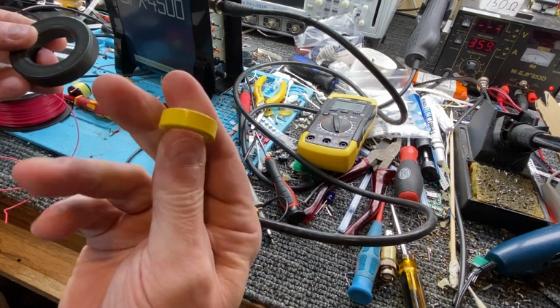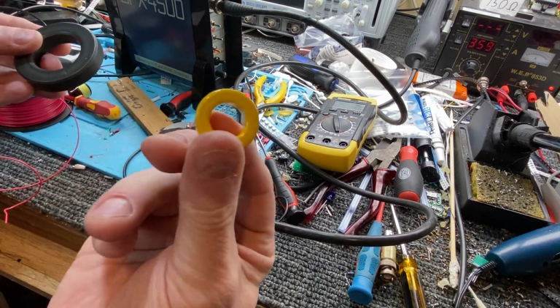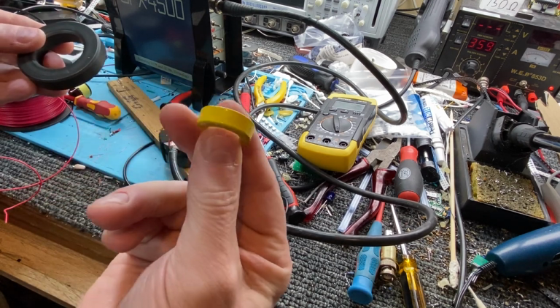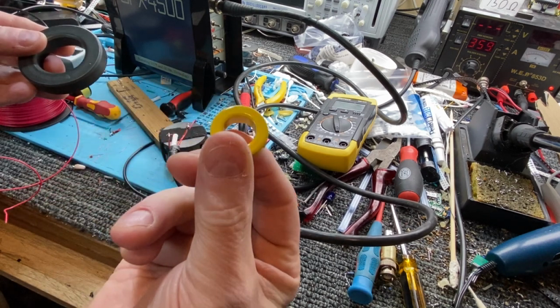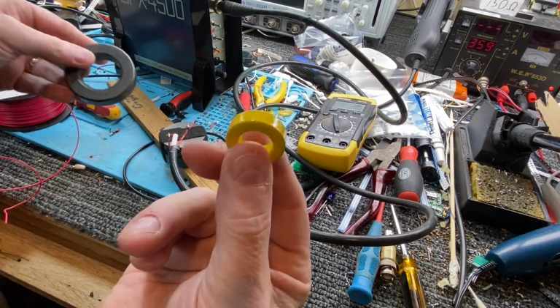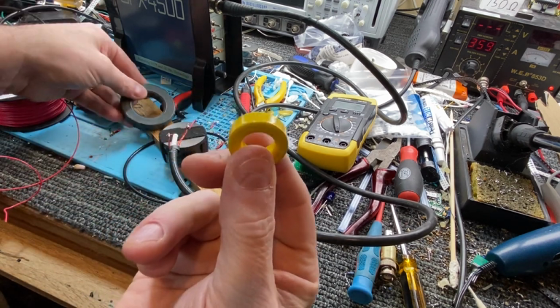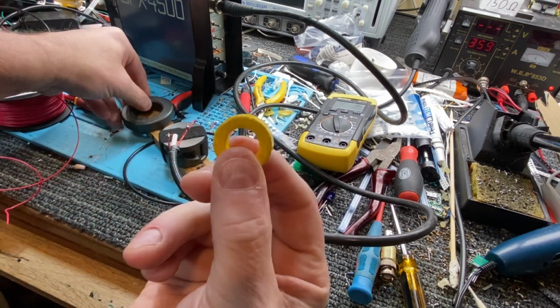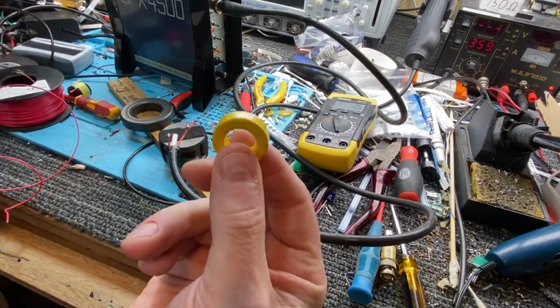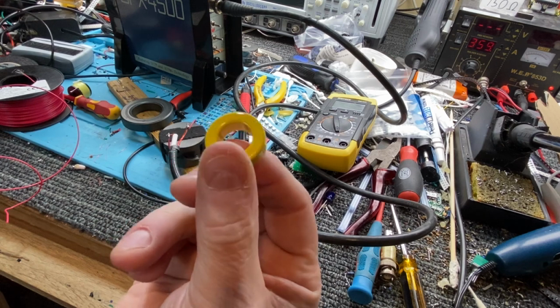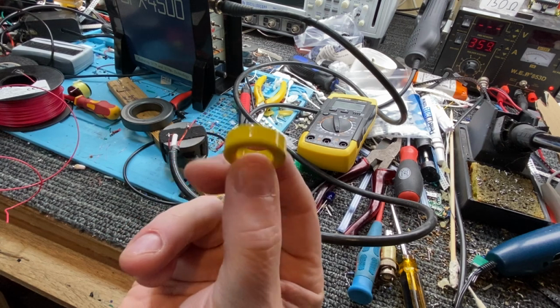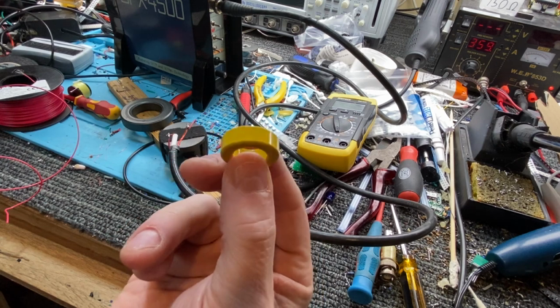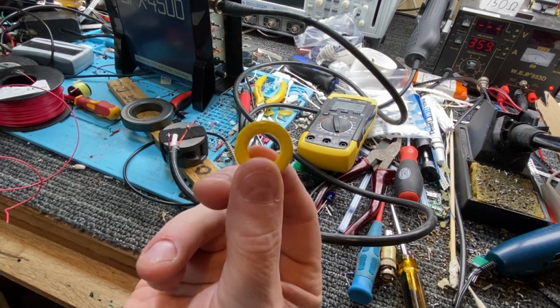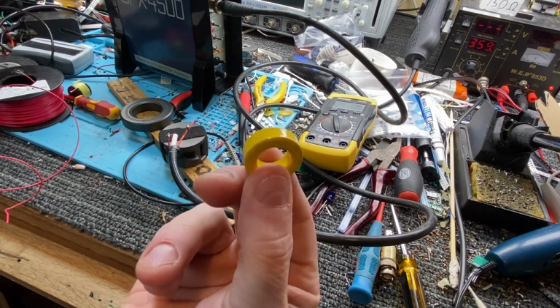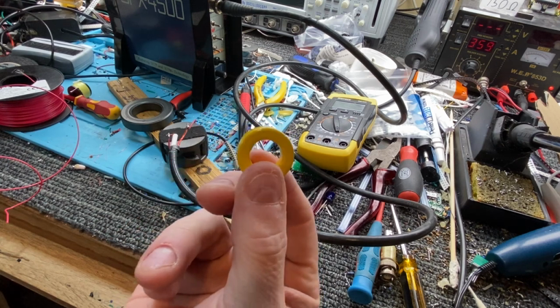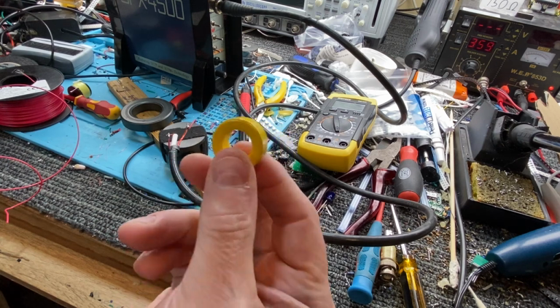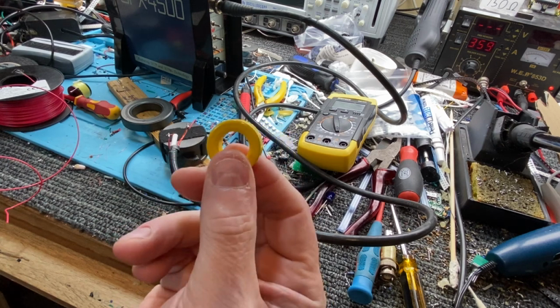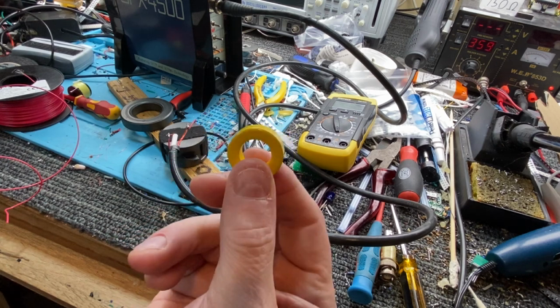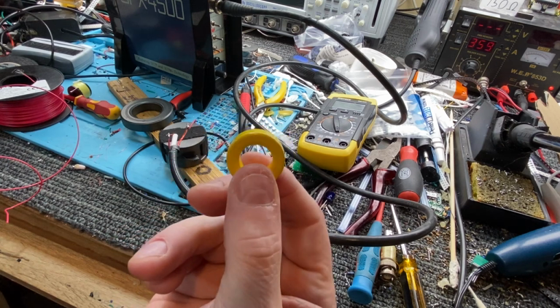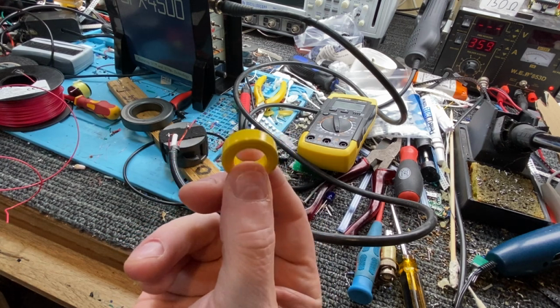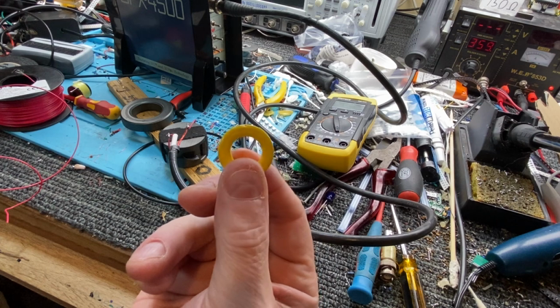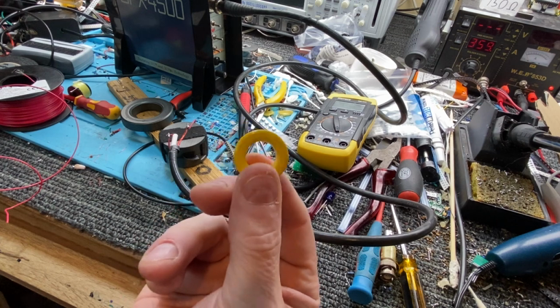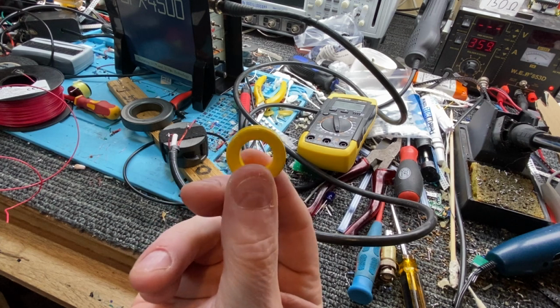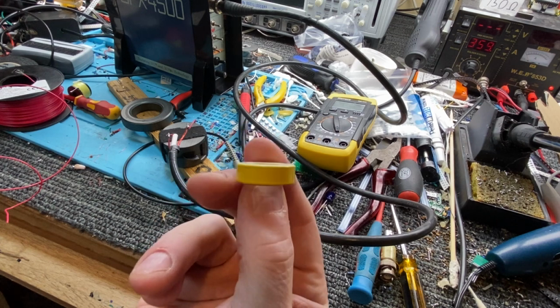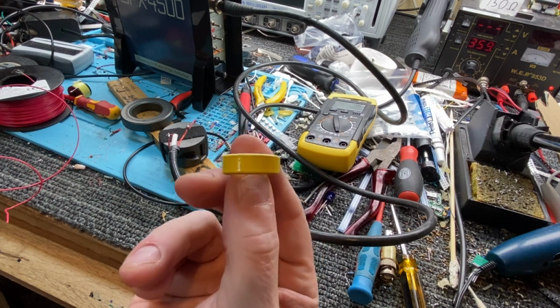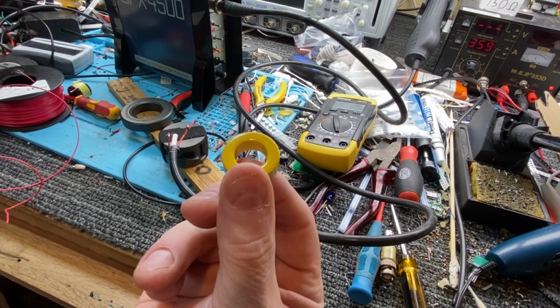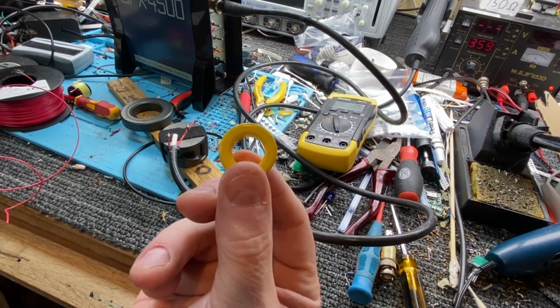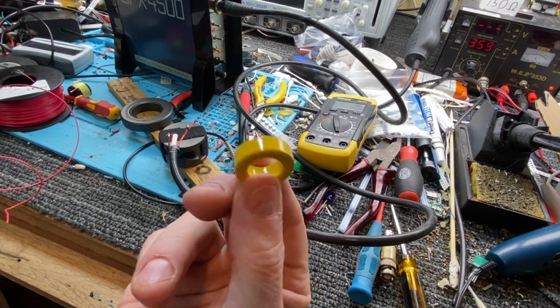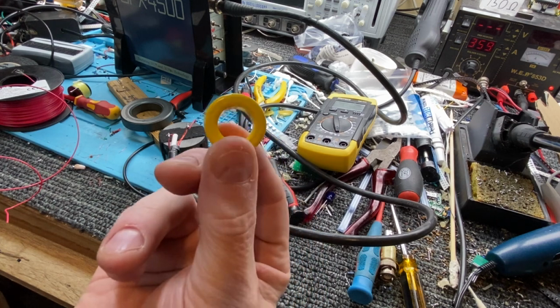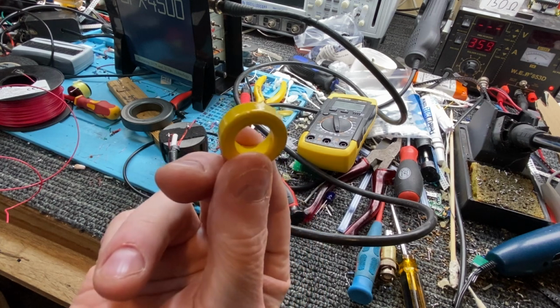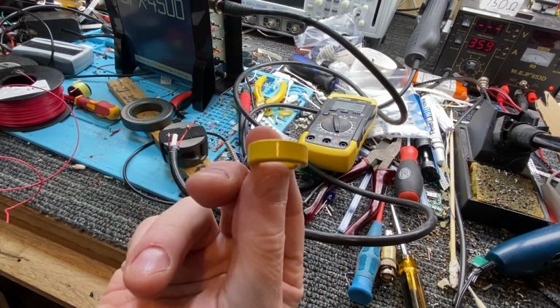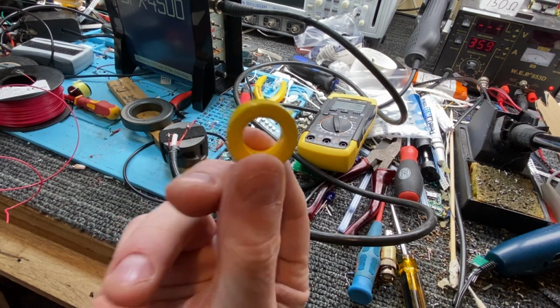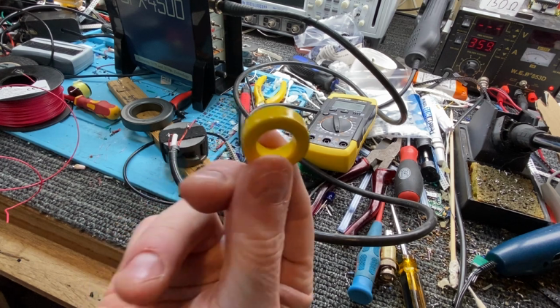These are basically a powdered iron structure that is sintered — ground up and pressed with binders, cooked — and that's what you end up with. You can put a lot of power through that. They usually use these in low-frequency radio transmitters and things like that.